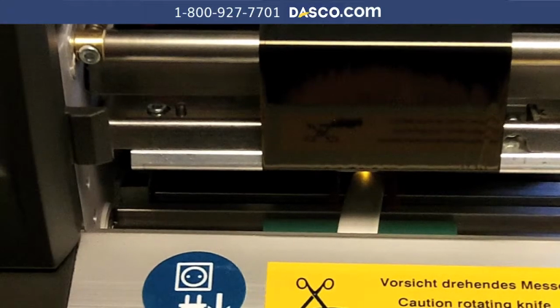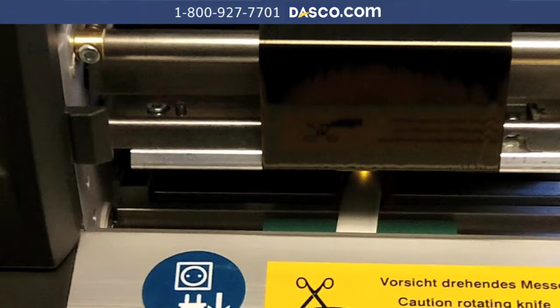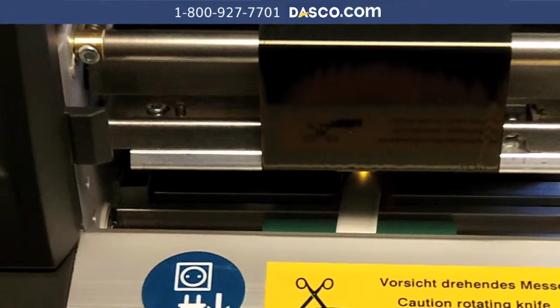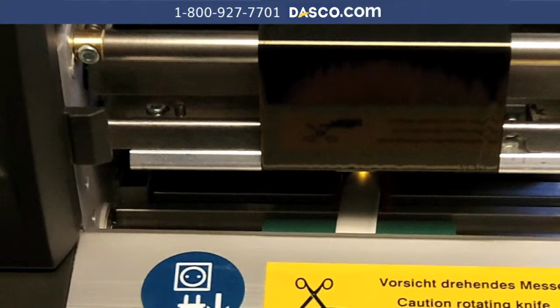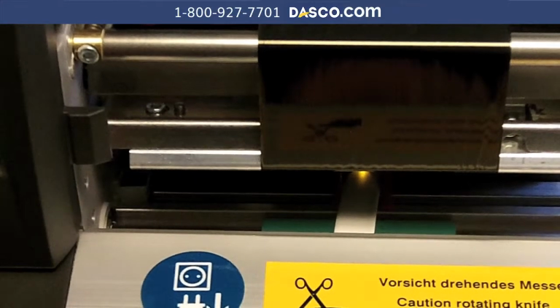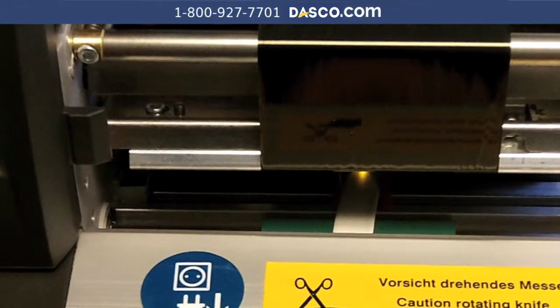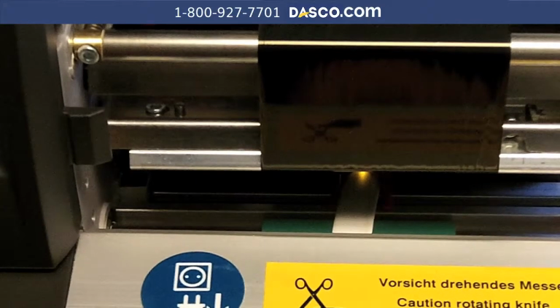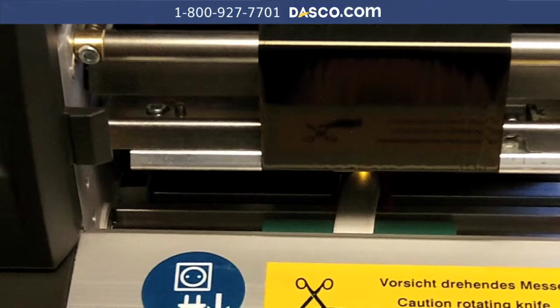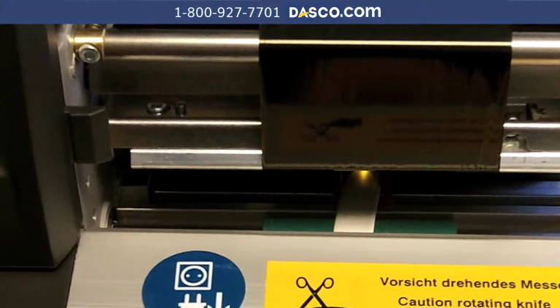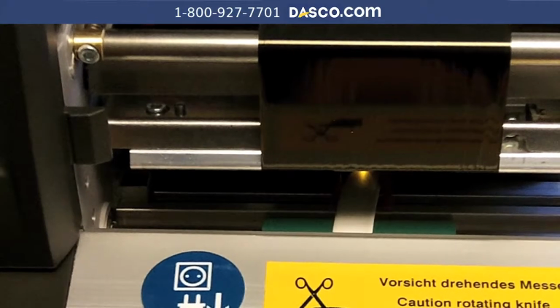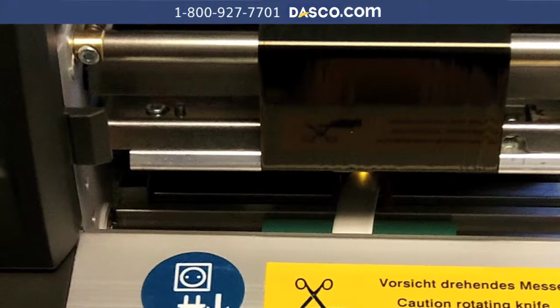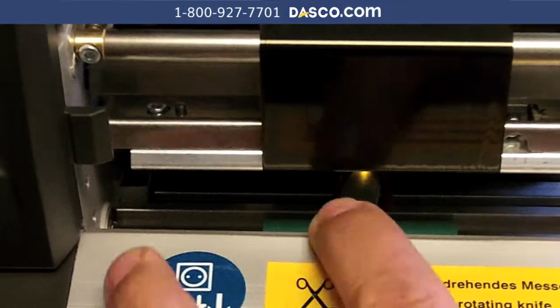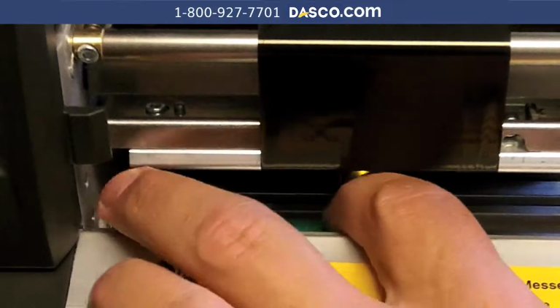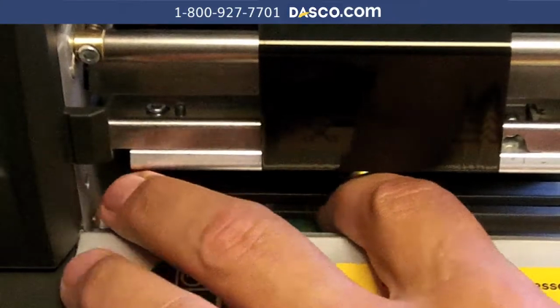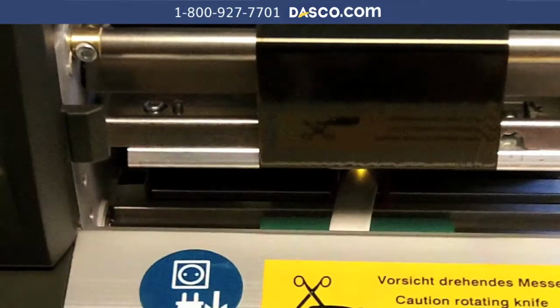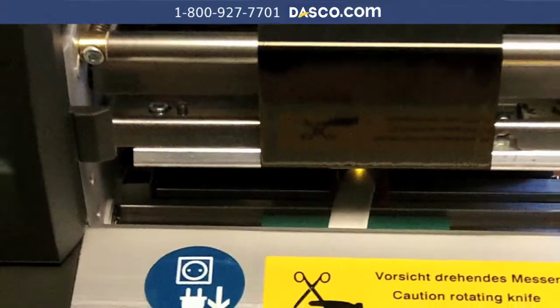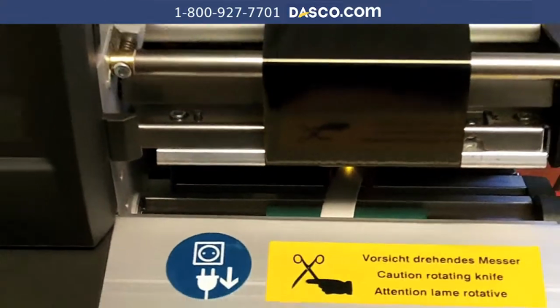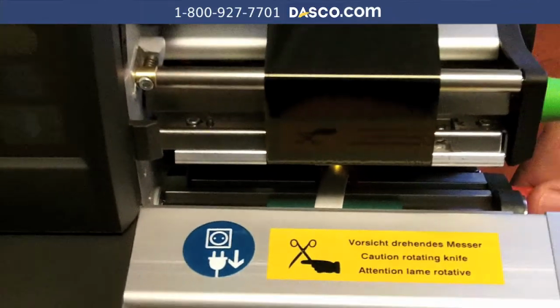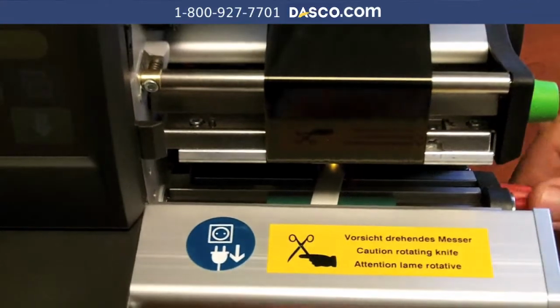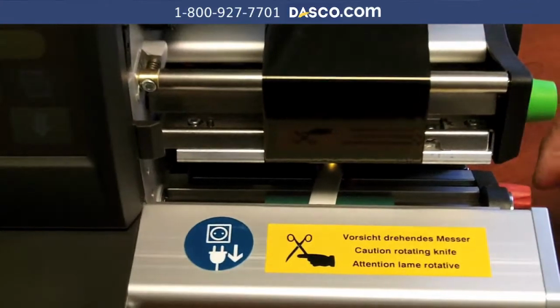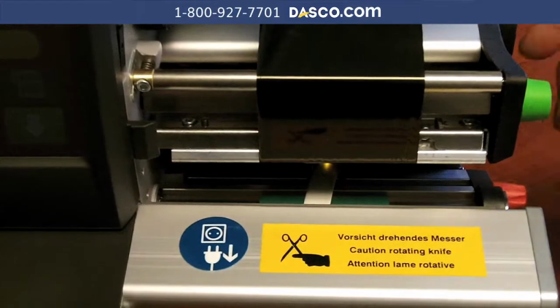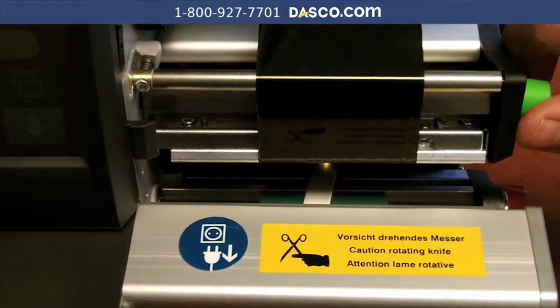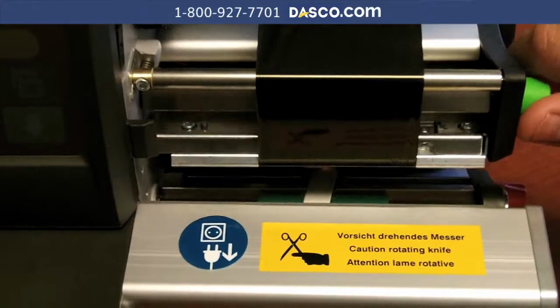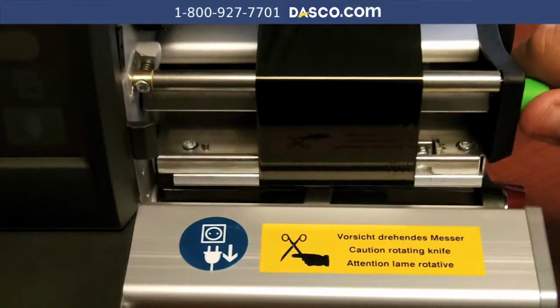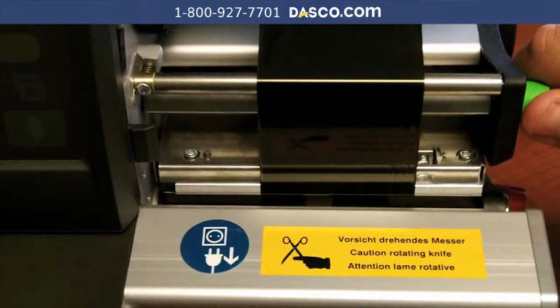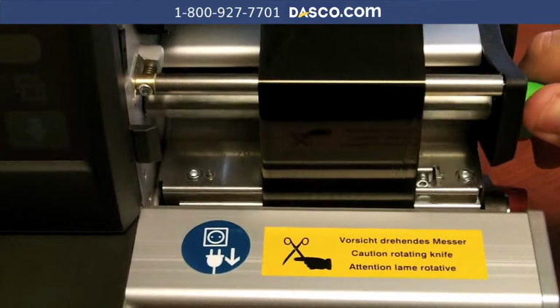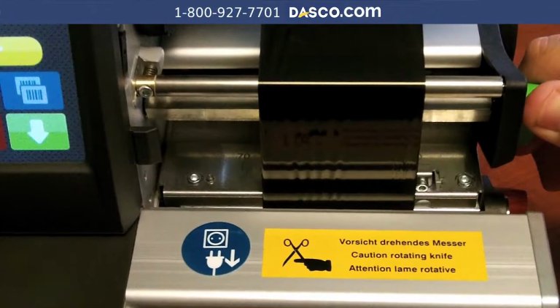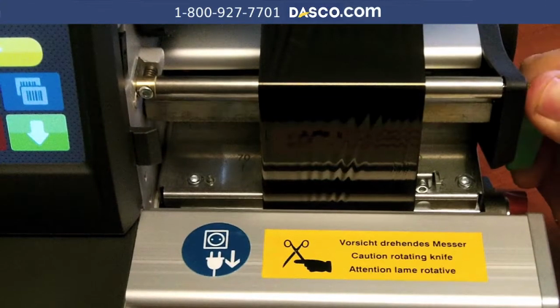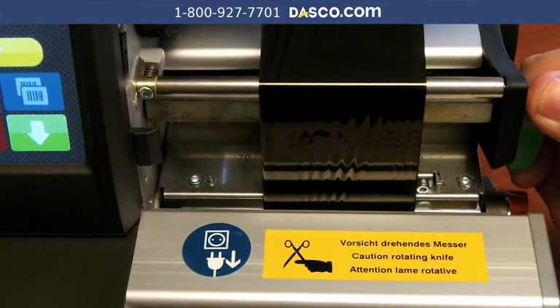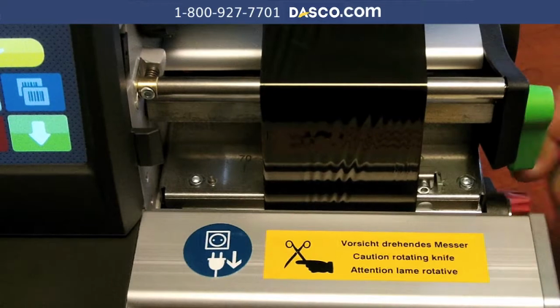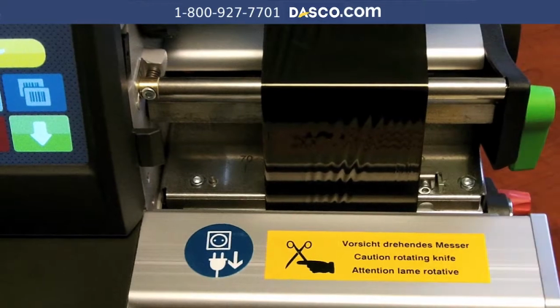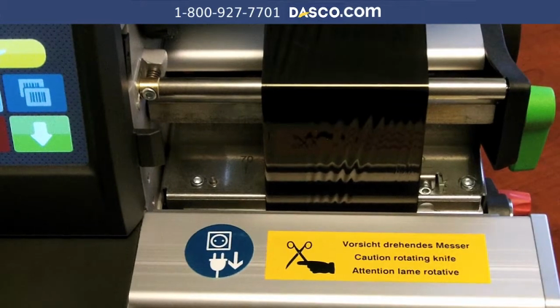When the material is there, we tighten this down so it is snug against the material, allow it to come out, and now we can lock this down in place.